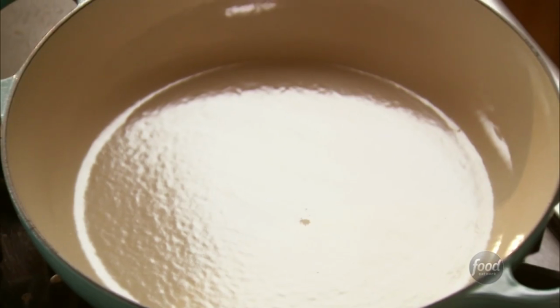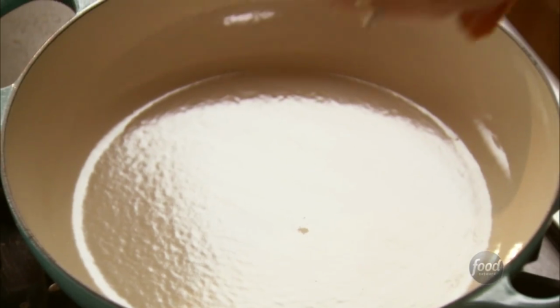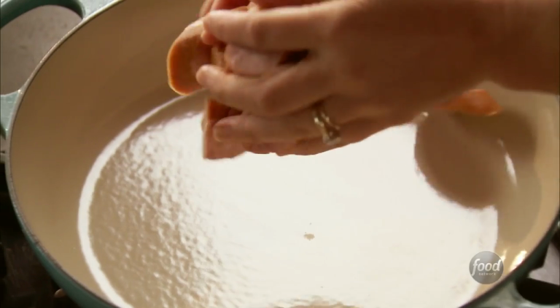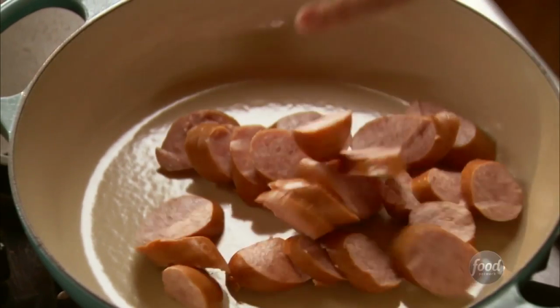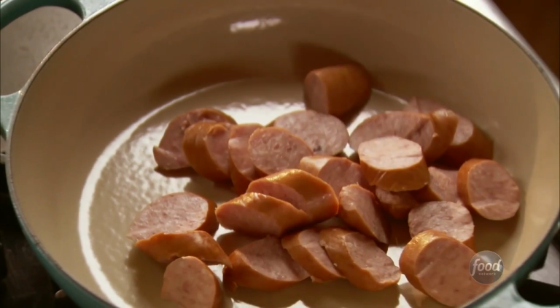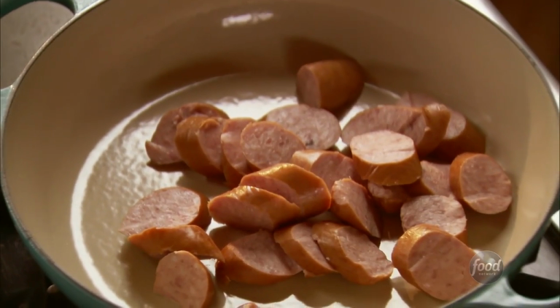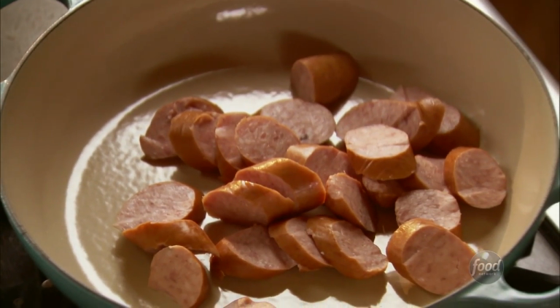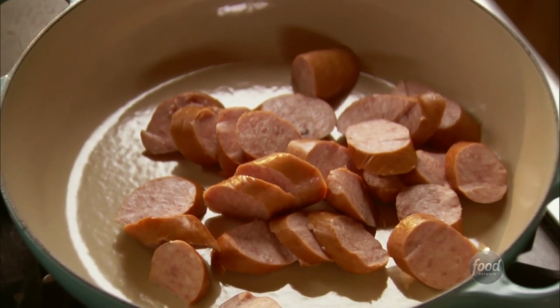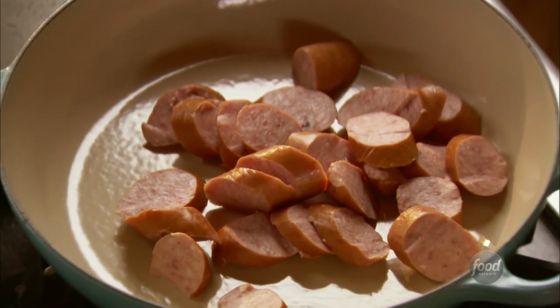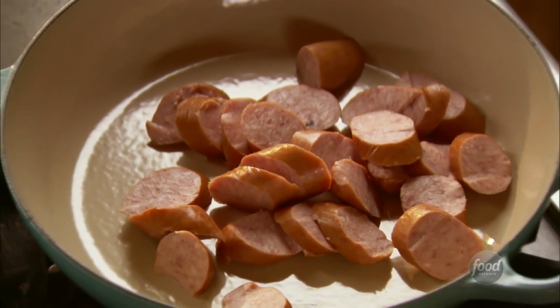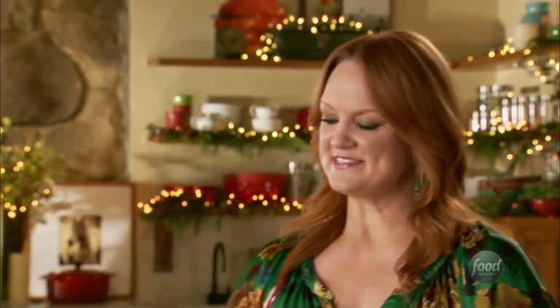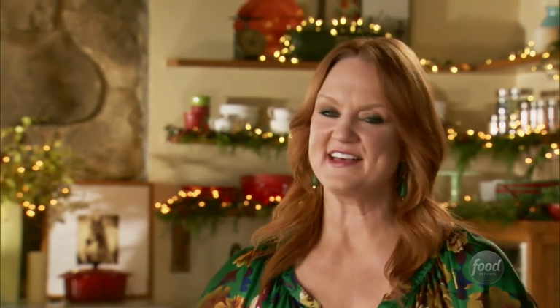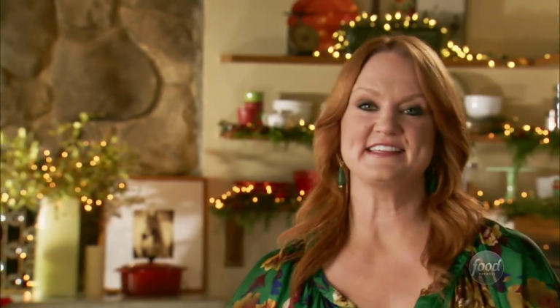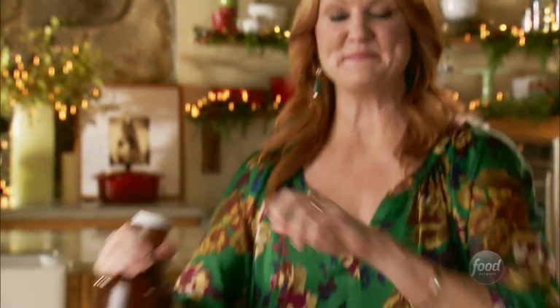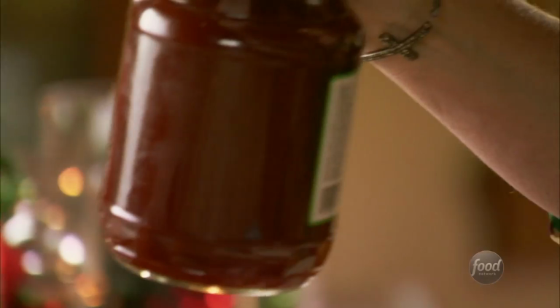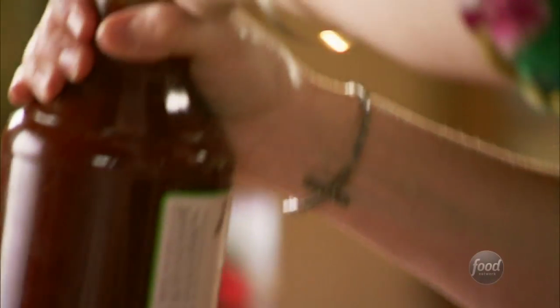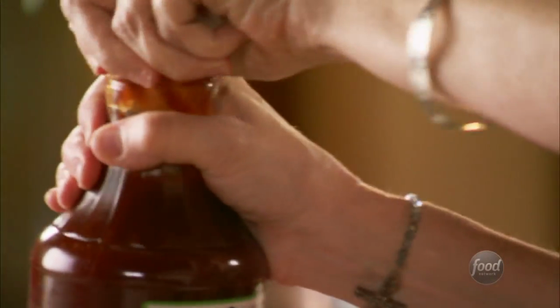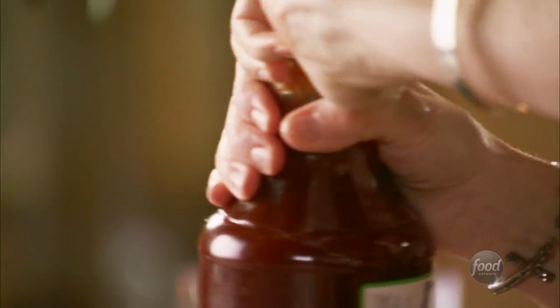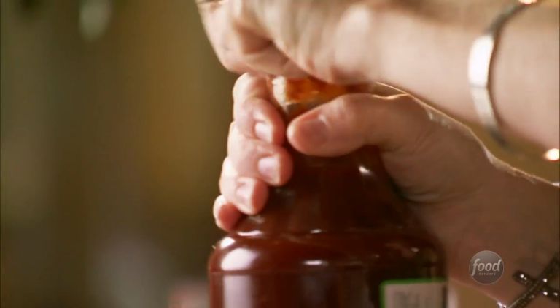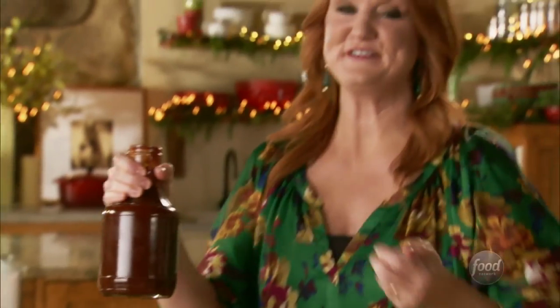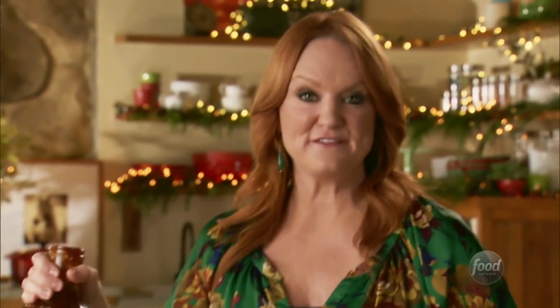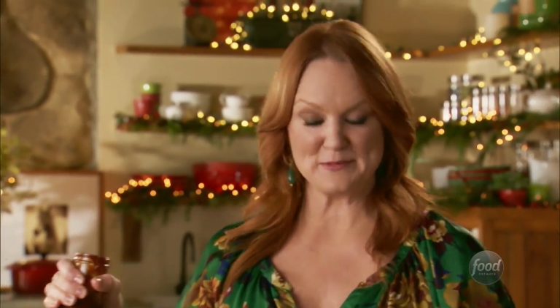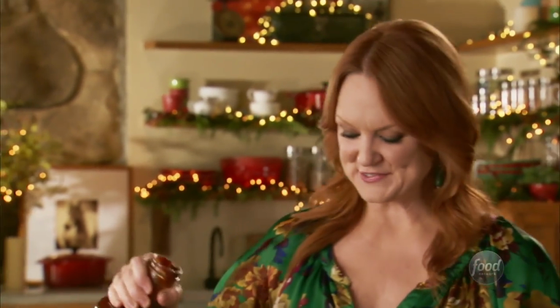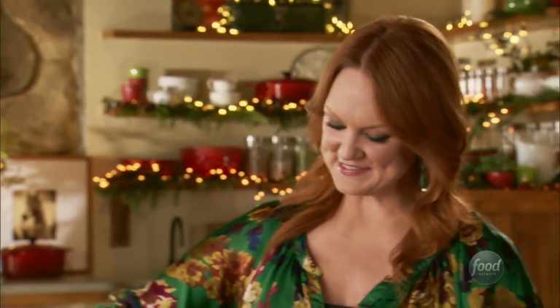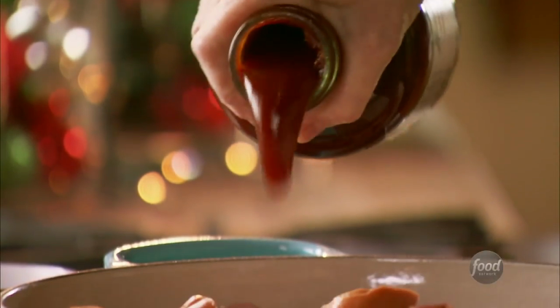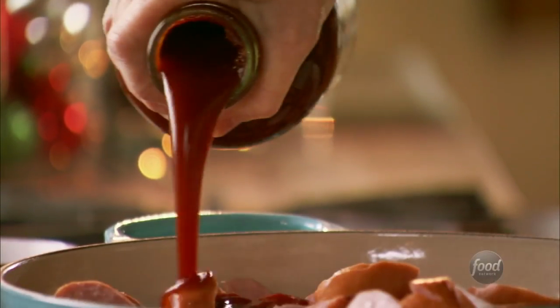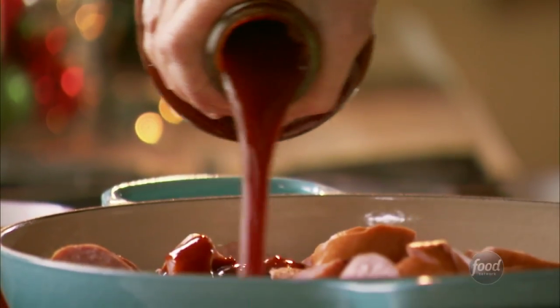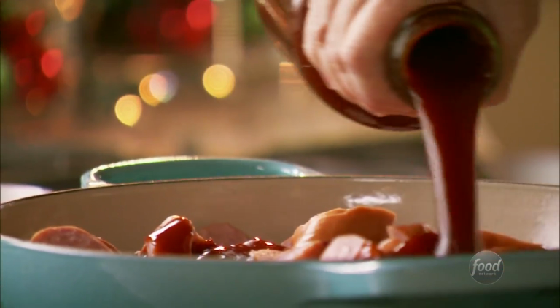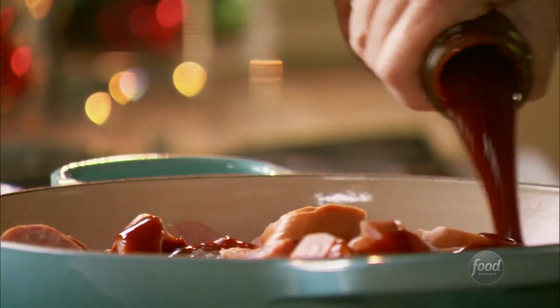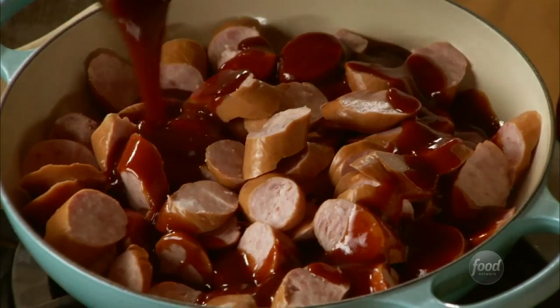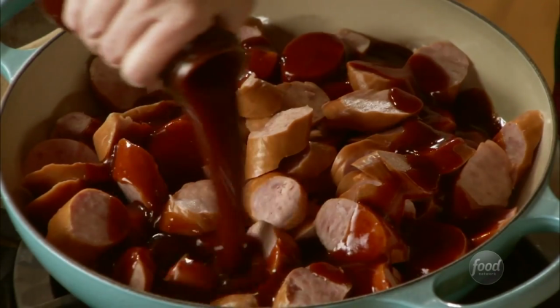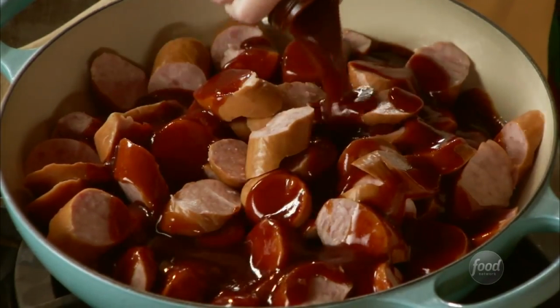I'll put all of the sausage into a pan. The sauce is as simple as cracking open a bottle of your favorite barbecue sauce and just pouring it in all over the sausages.